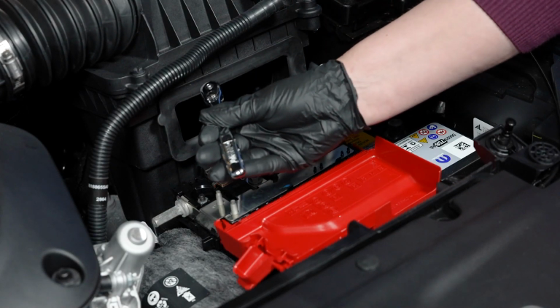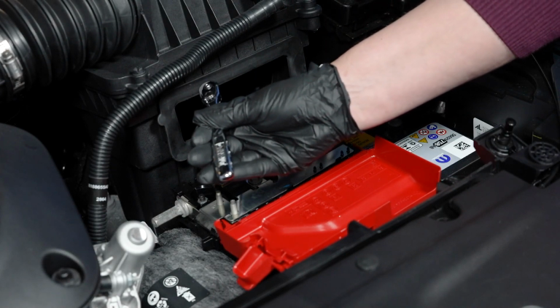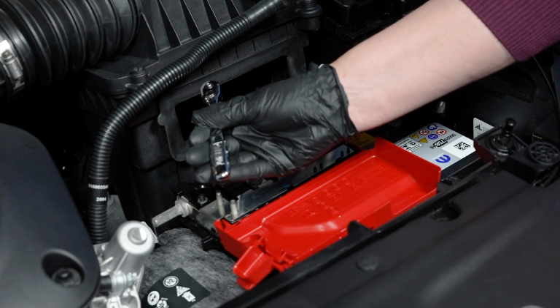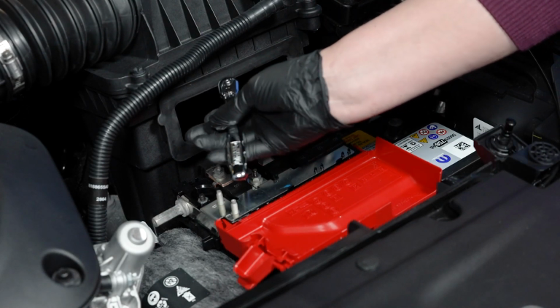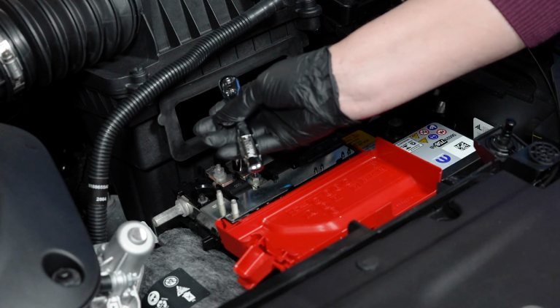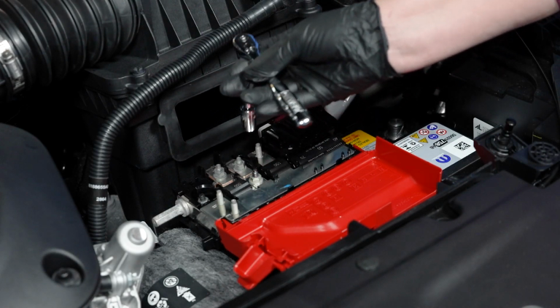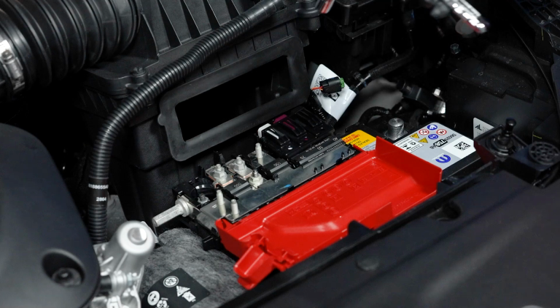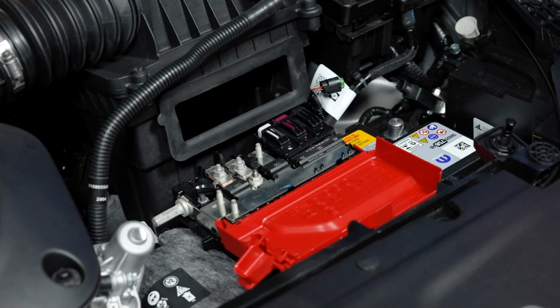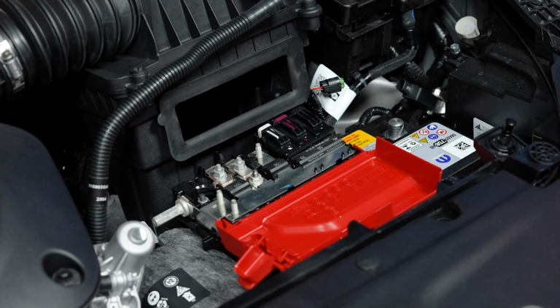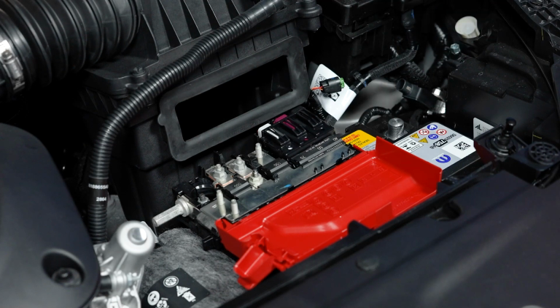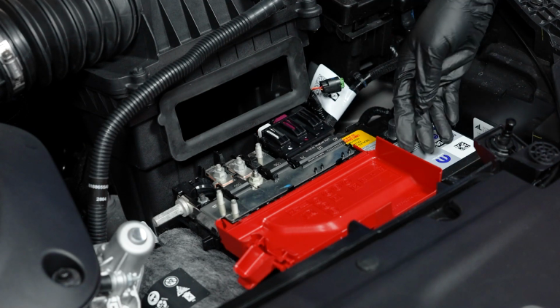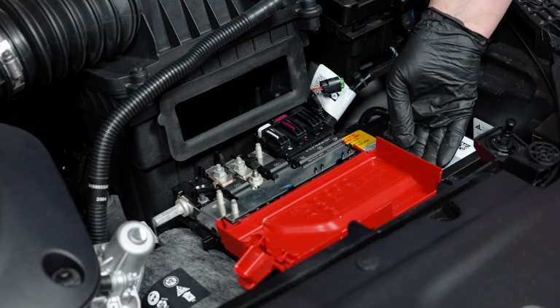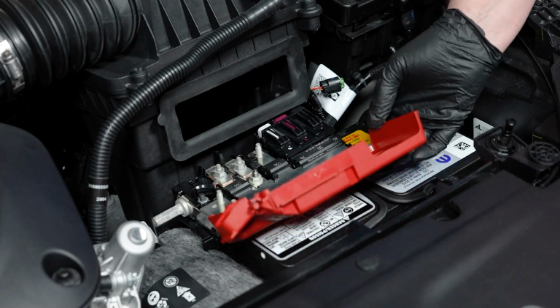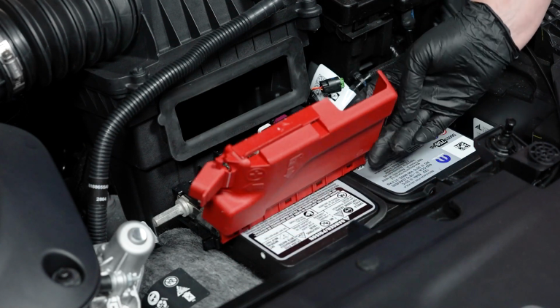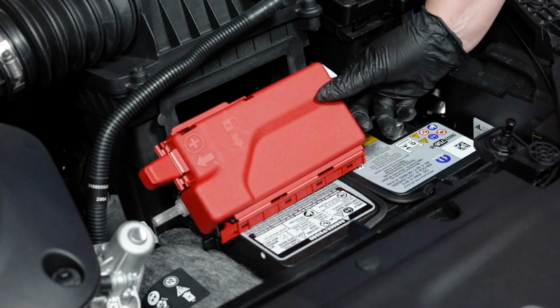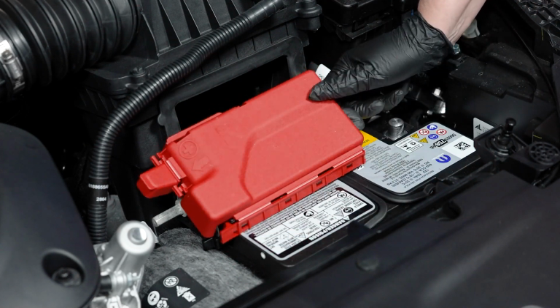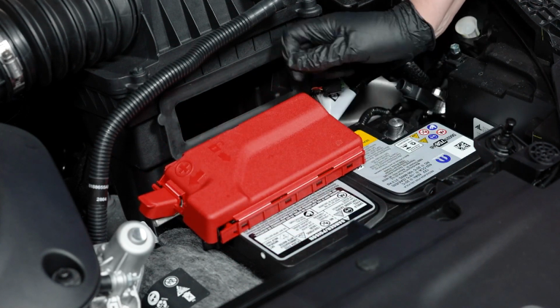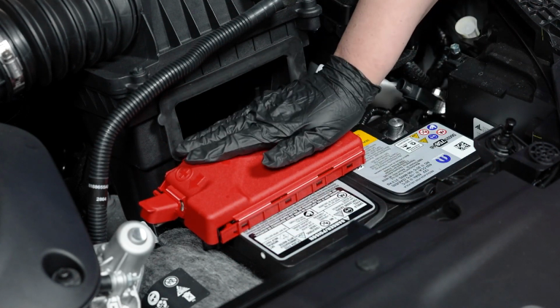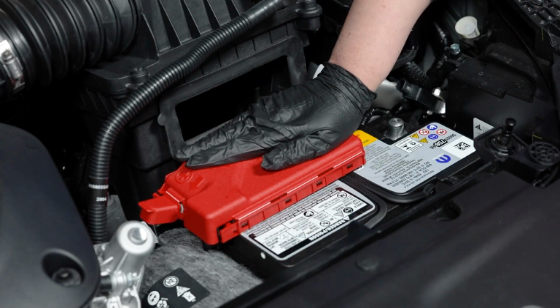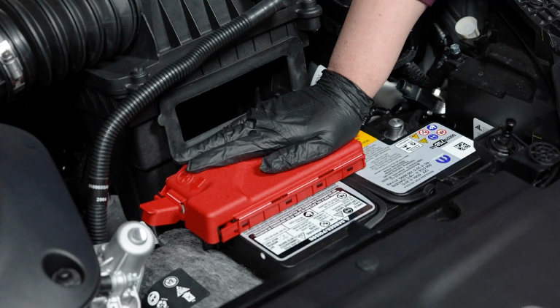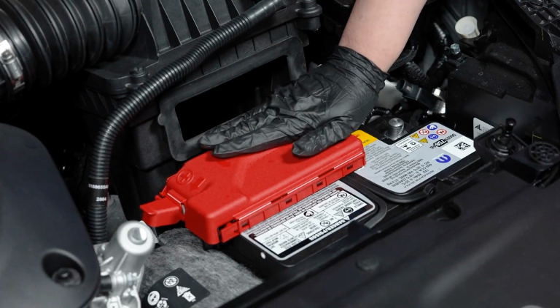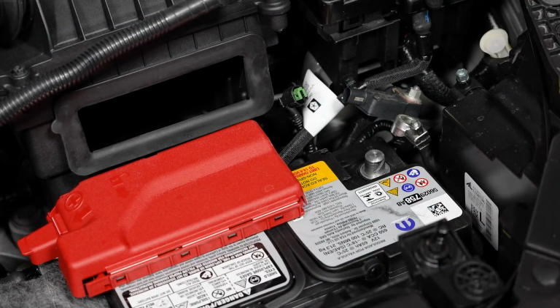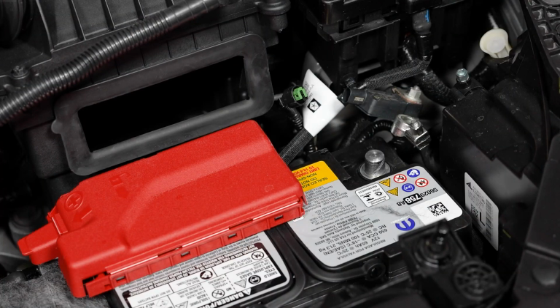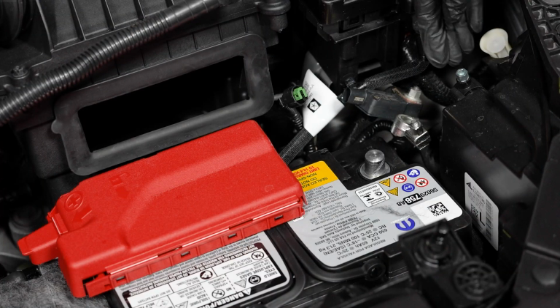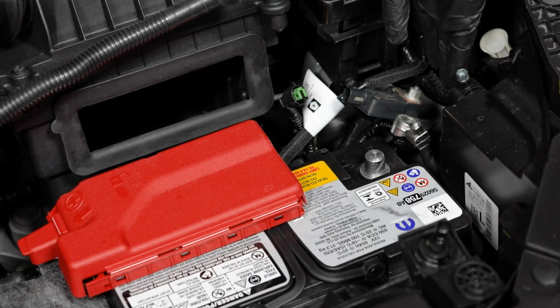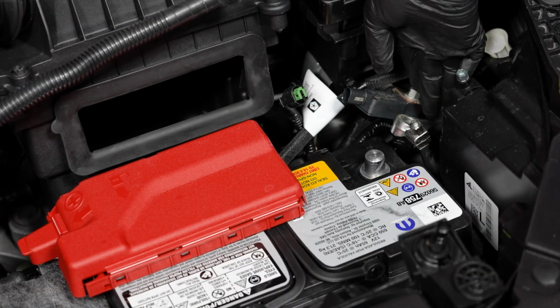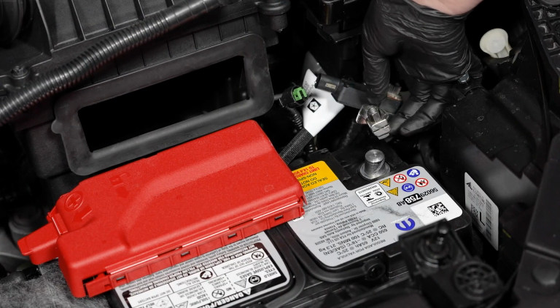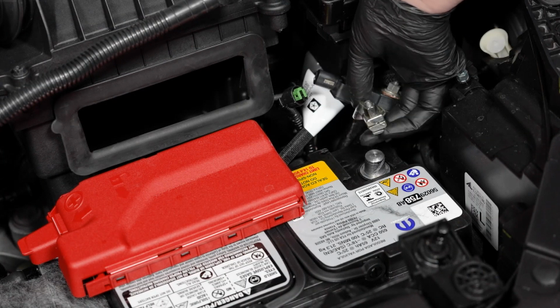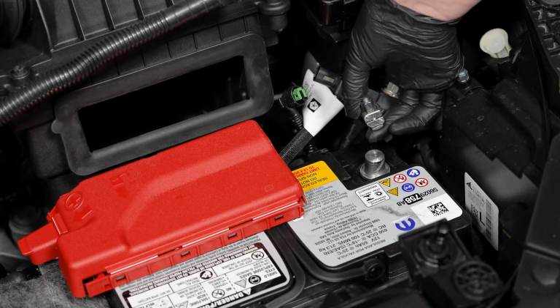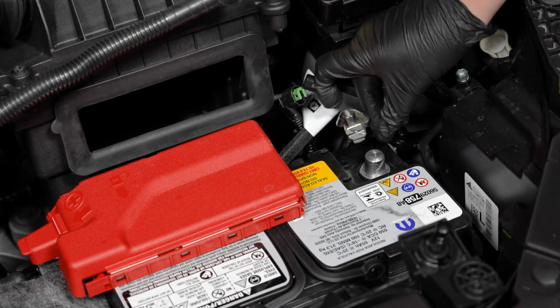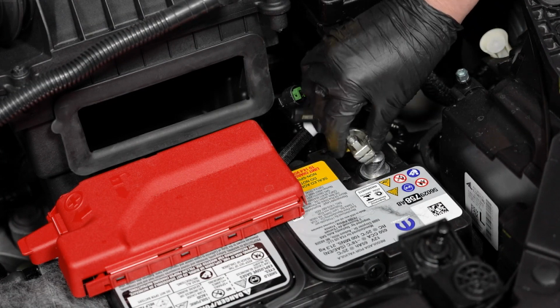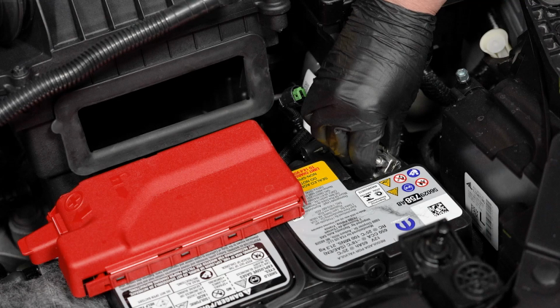Replace the cap. Then reinstall the negative battery cable onto the battery's negative terminal and tighten its fastener.